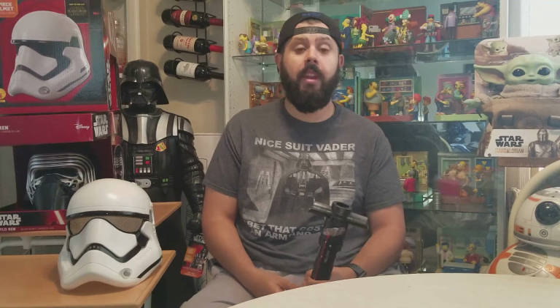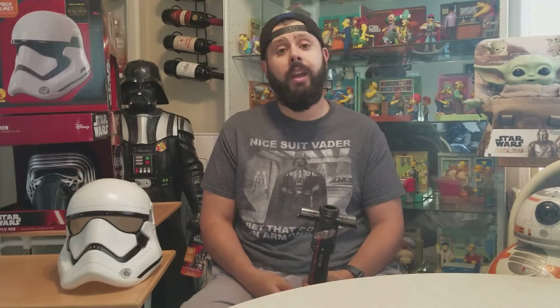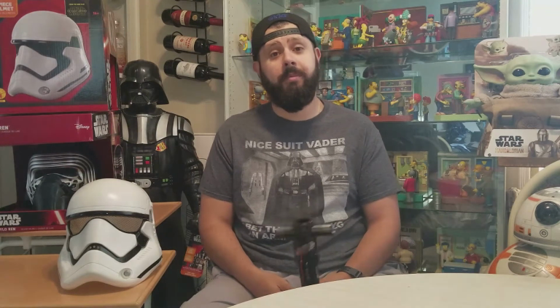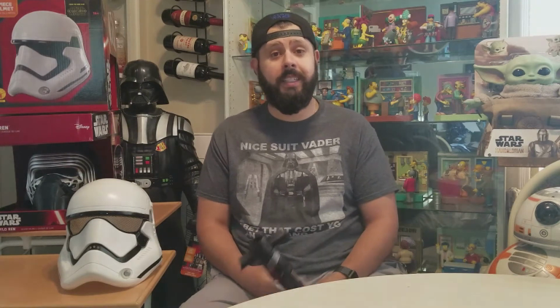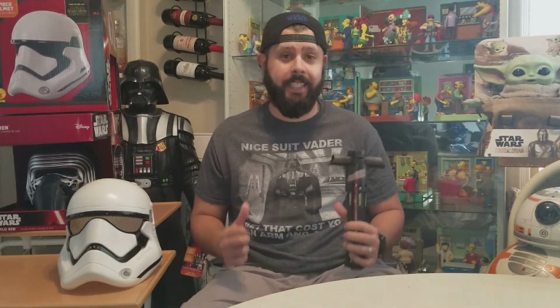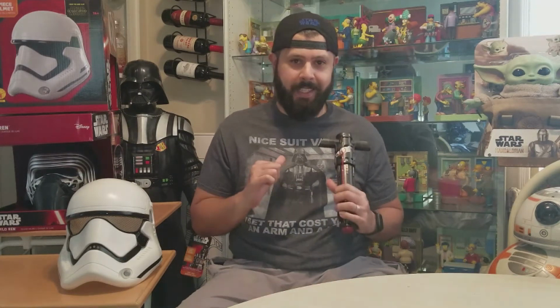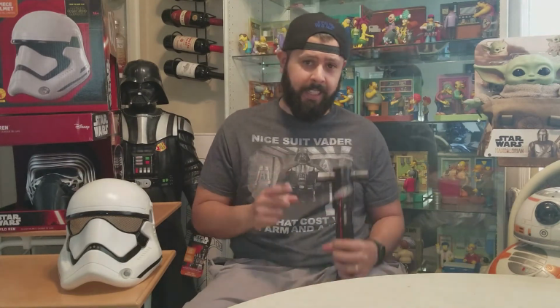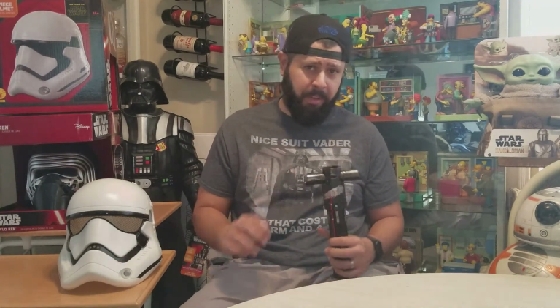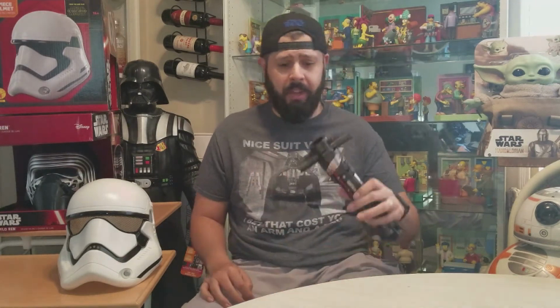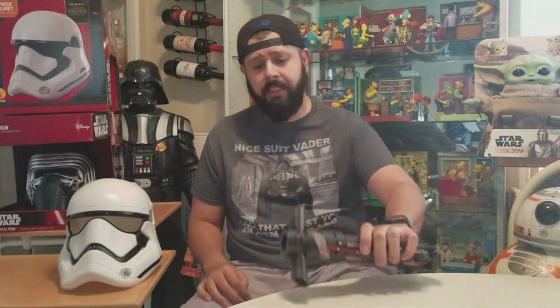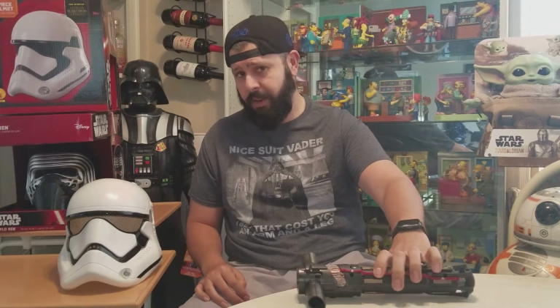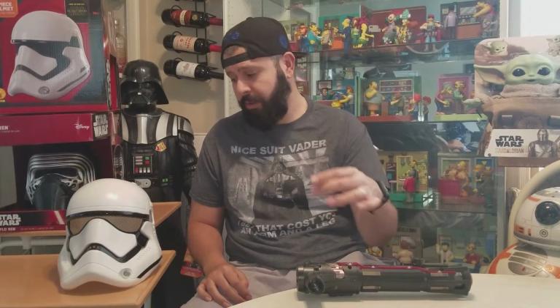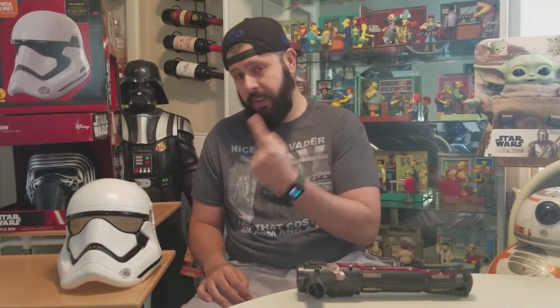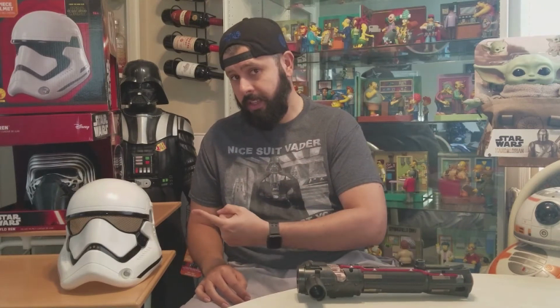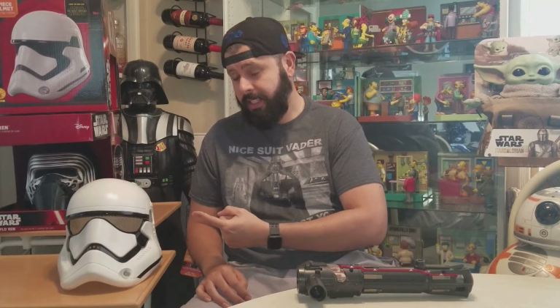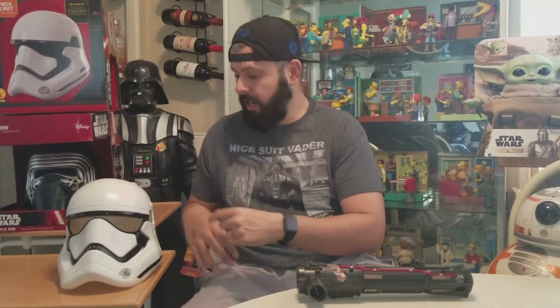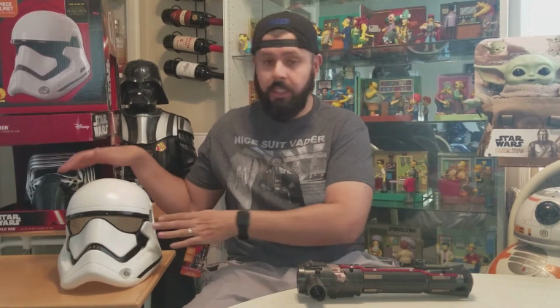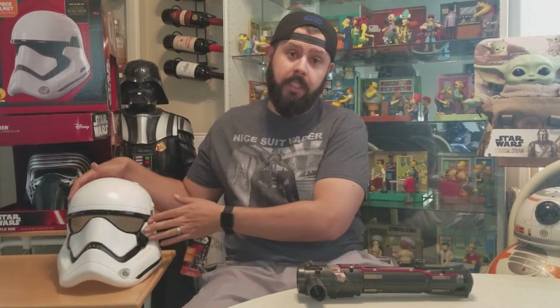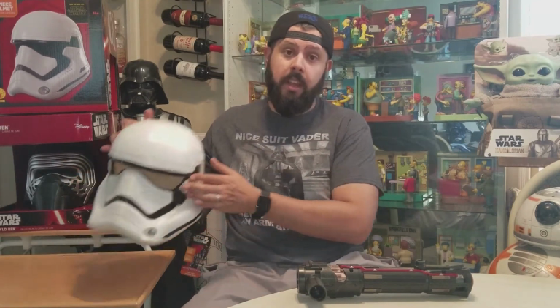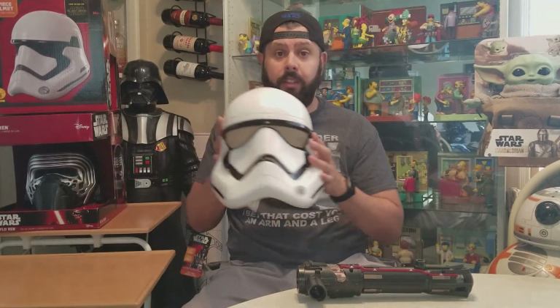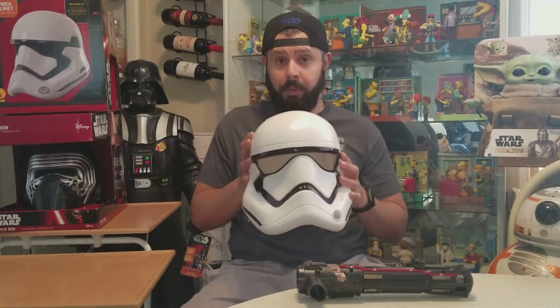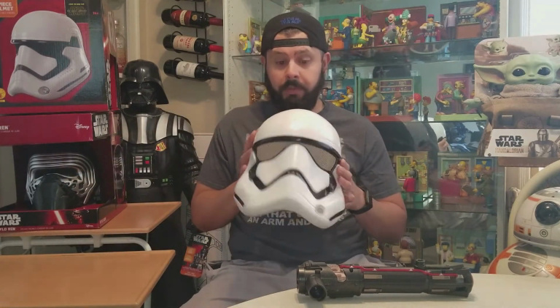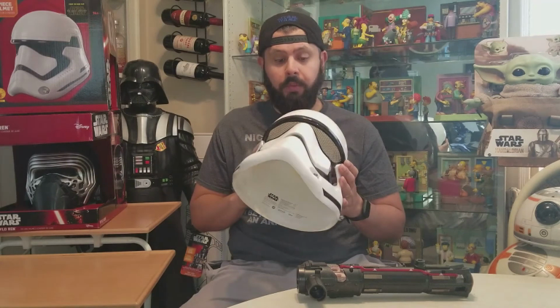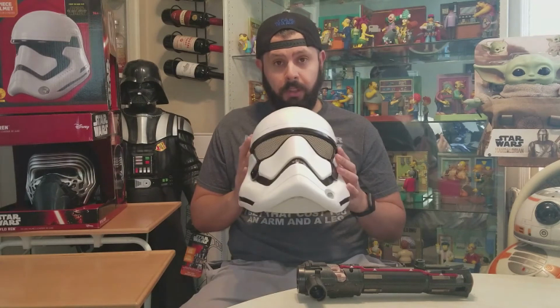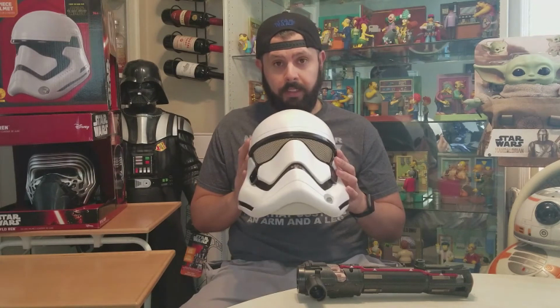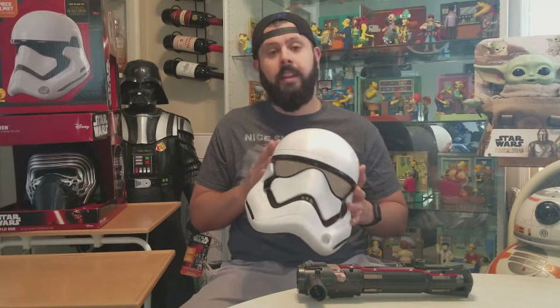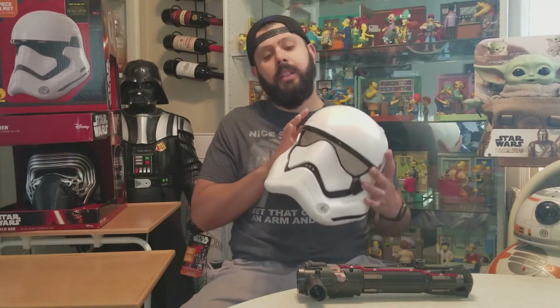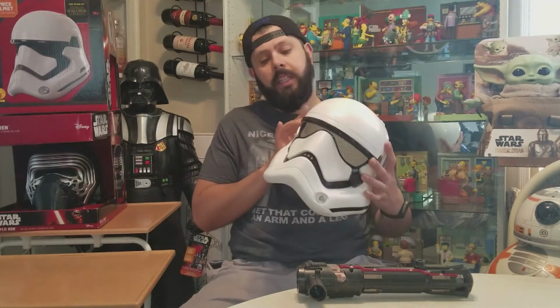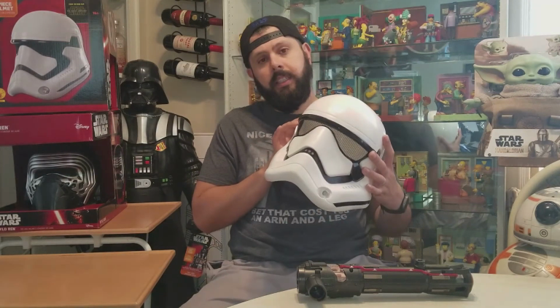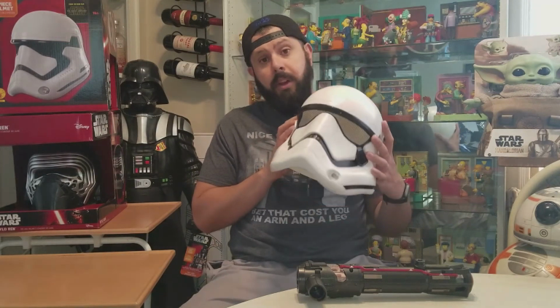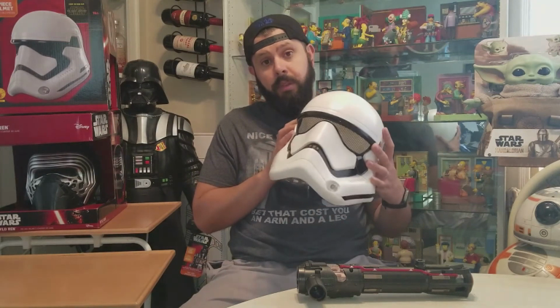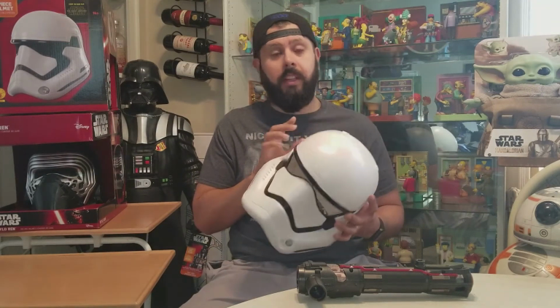Hey, what's up guys, it is the IT Collector, your buddy, your pal. Today we're gonna be reviewing this guy right here, which is the Stormtrooper helmet from The Force Awakens. This one is made by Rubies.